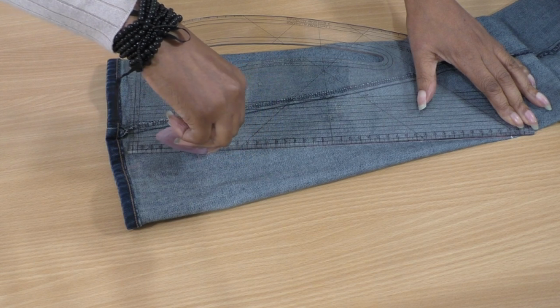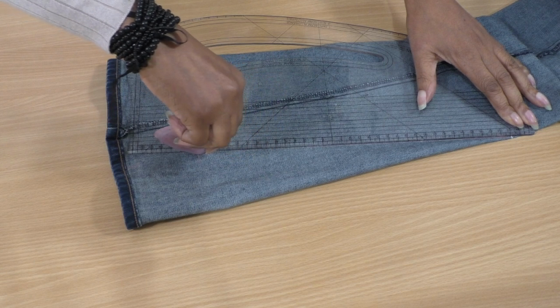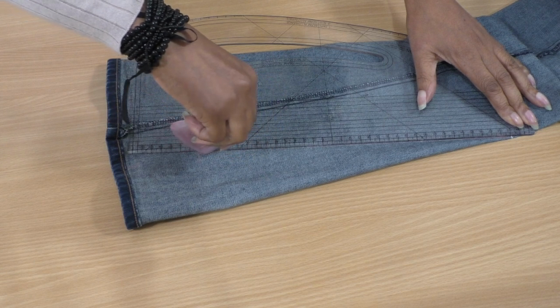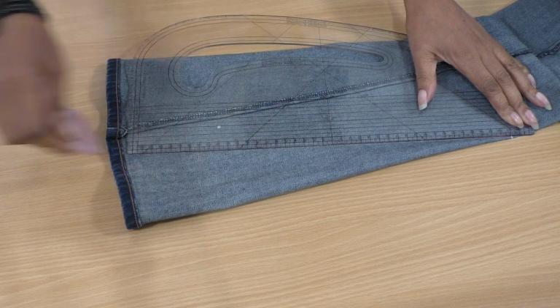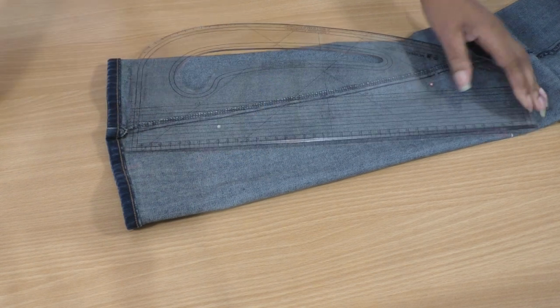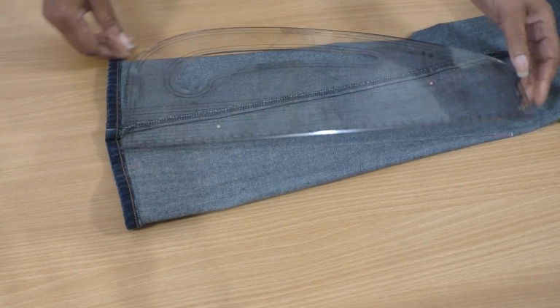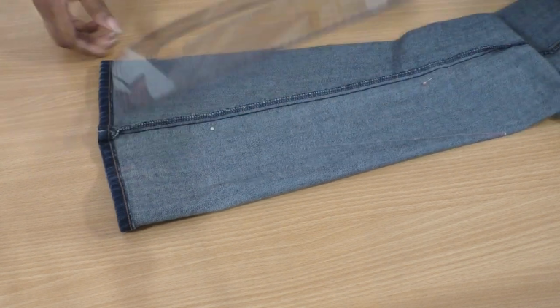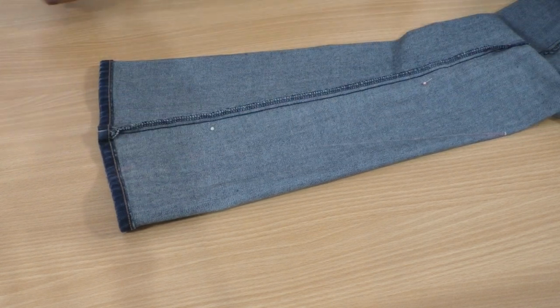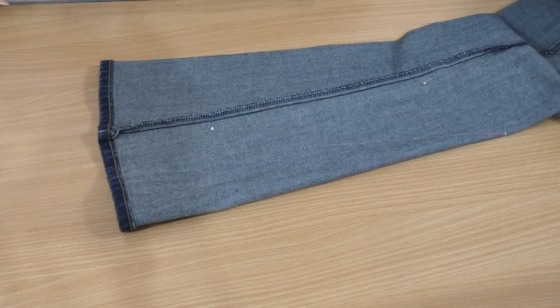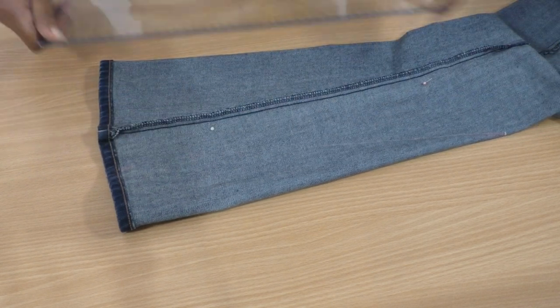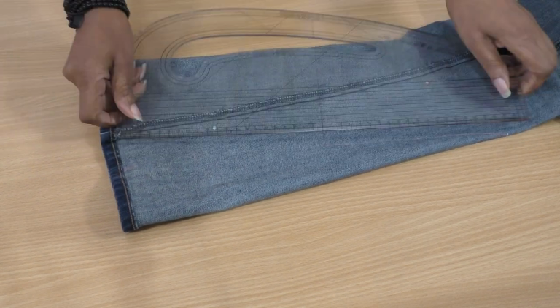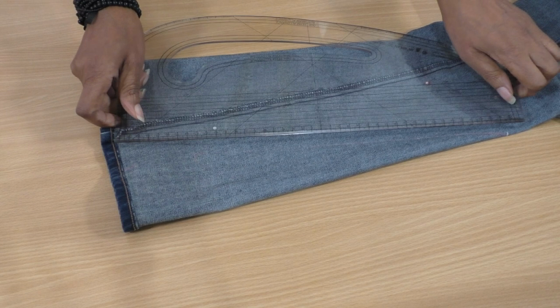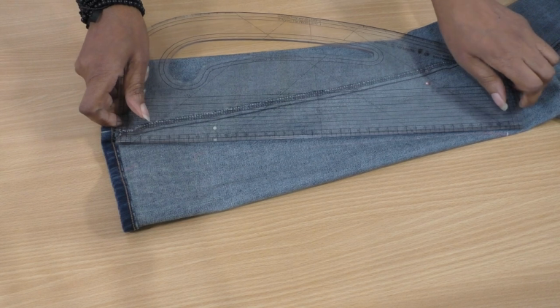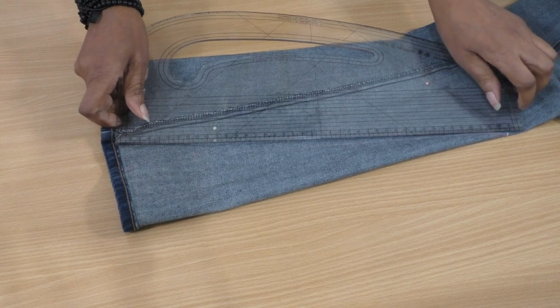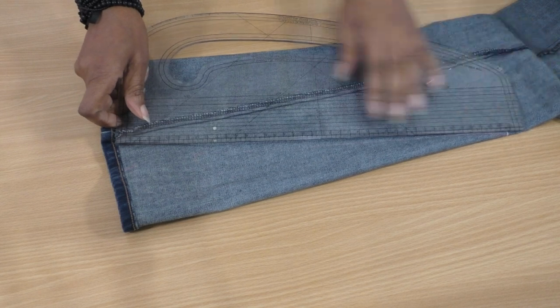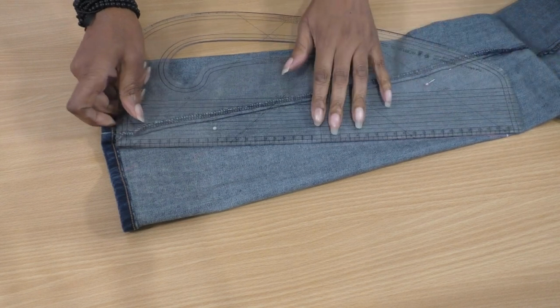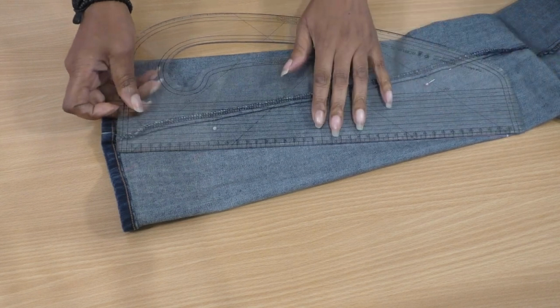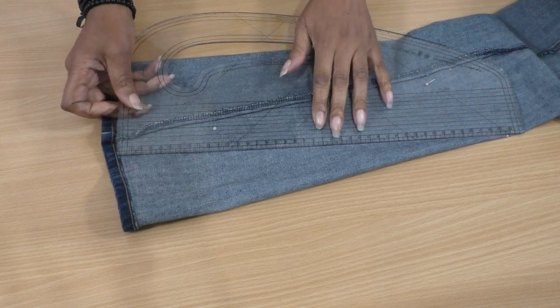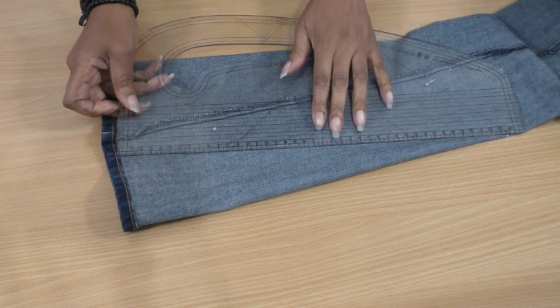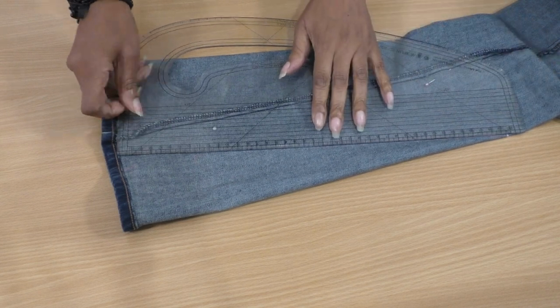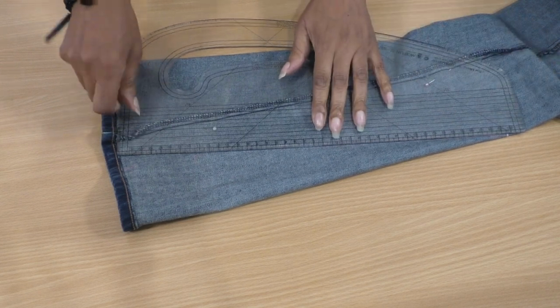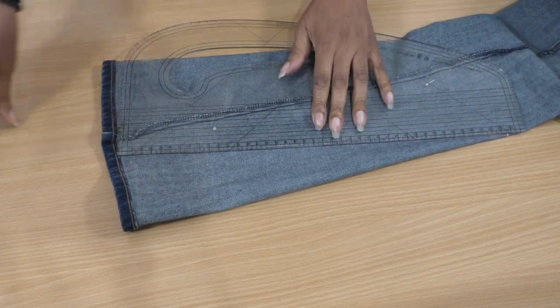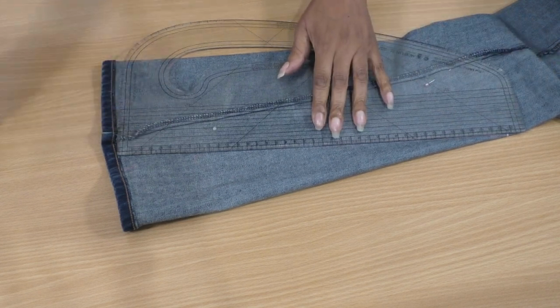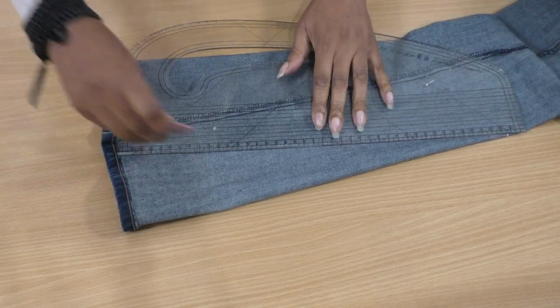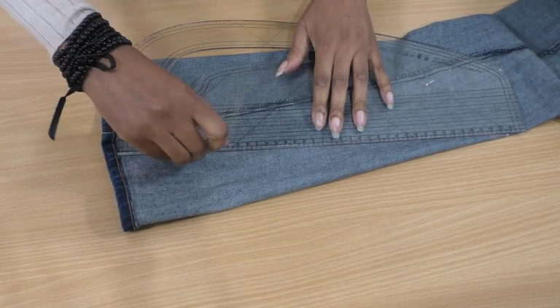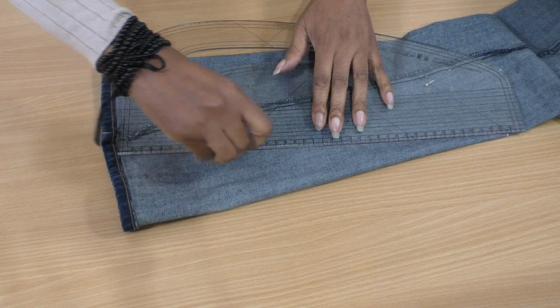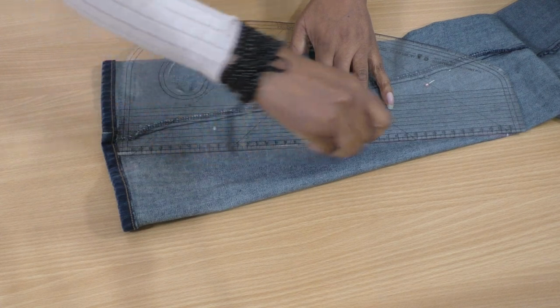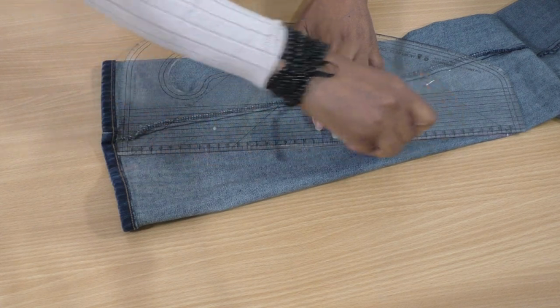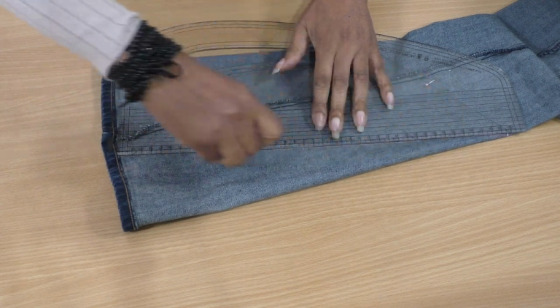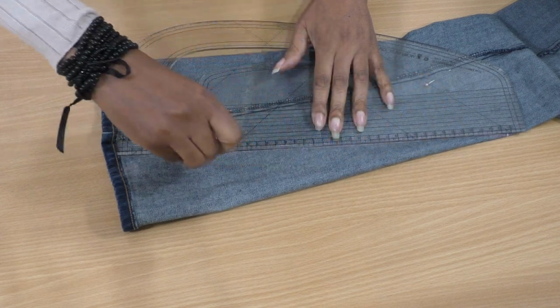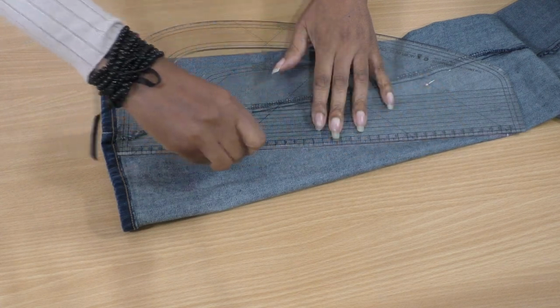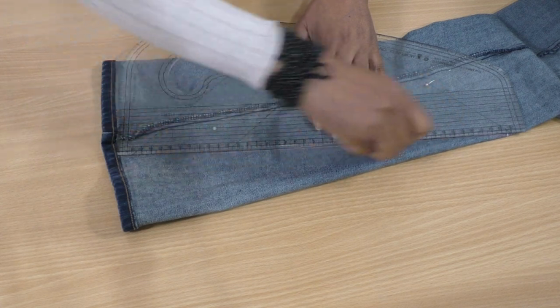Draw in a line to that point — that's fine — and then take it to the sewing machine and stitch it. It's a straight stitch.